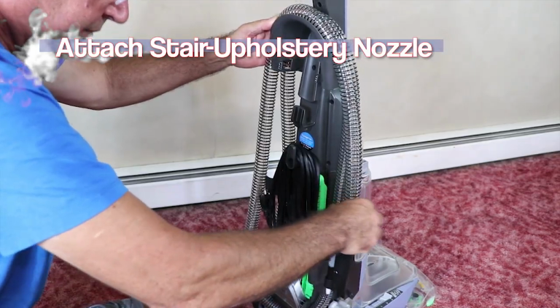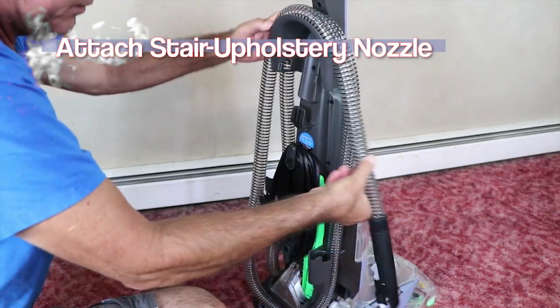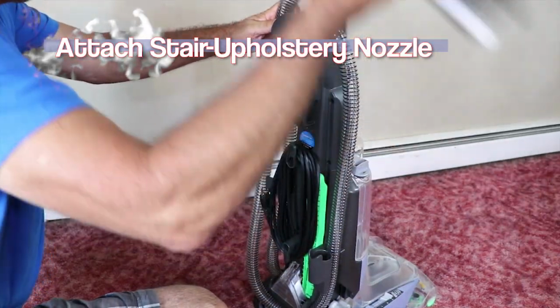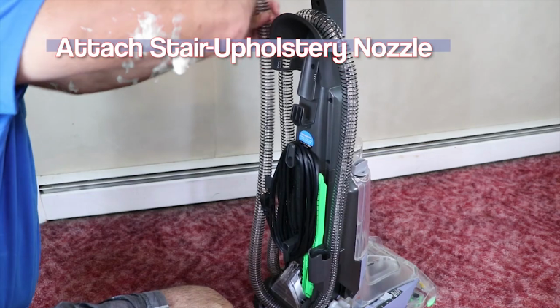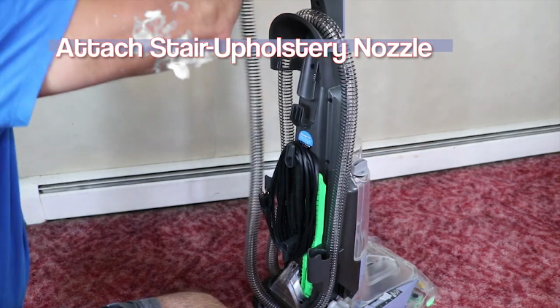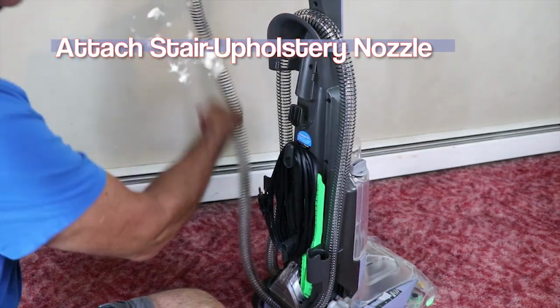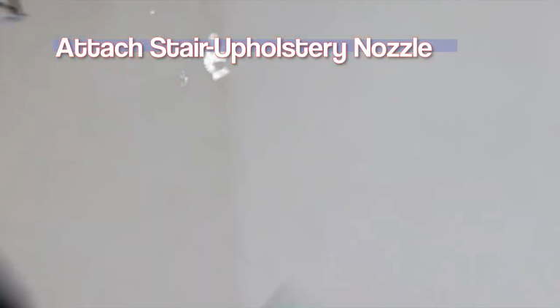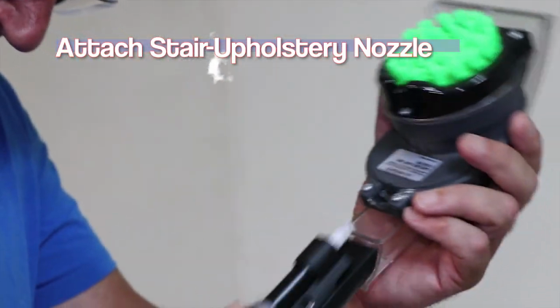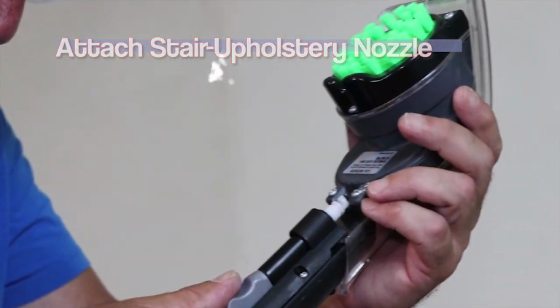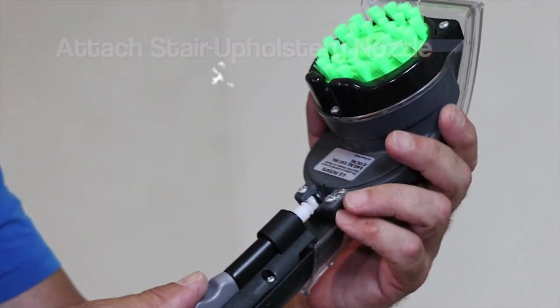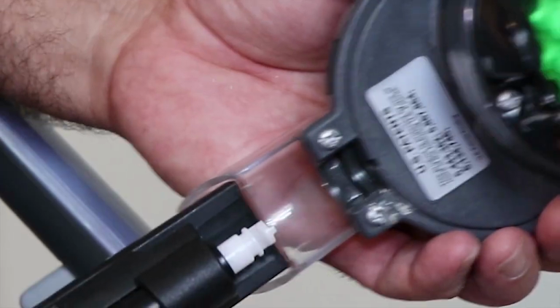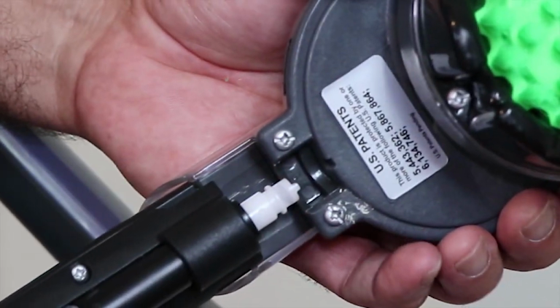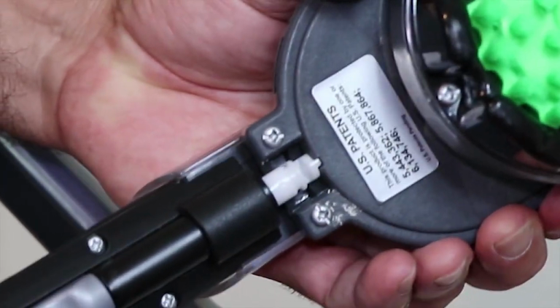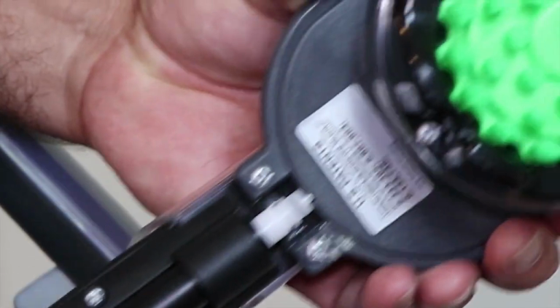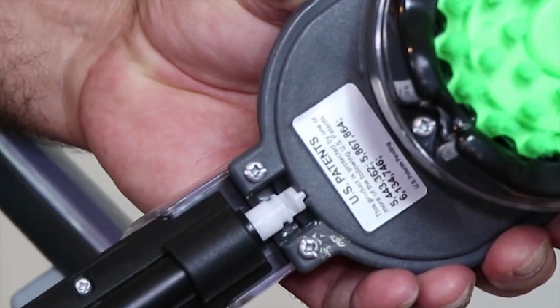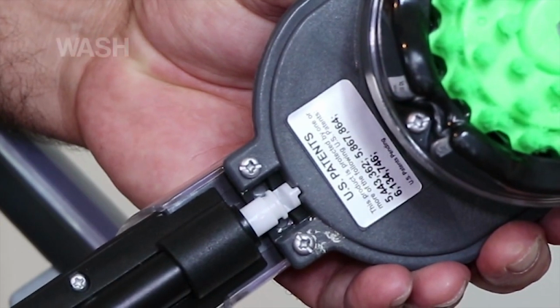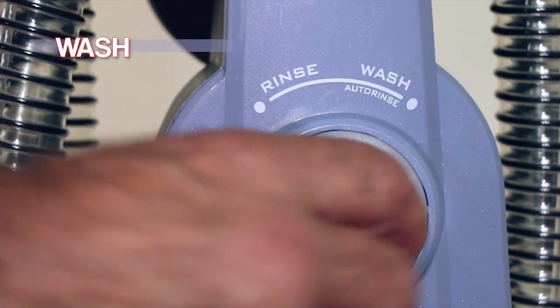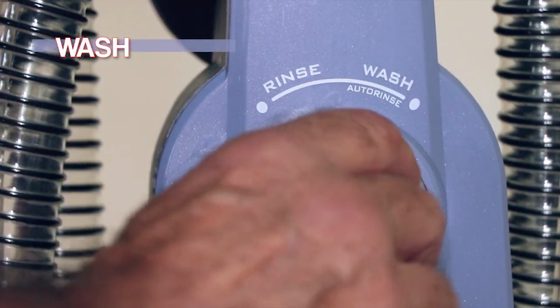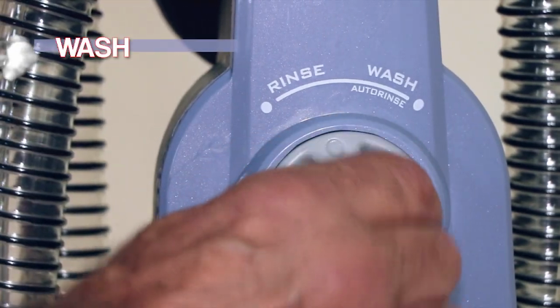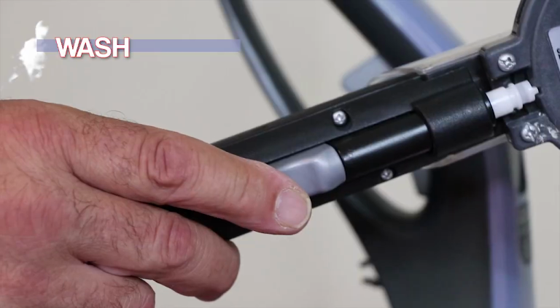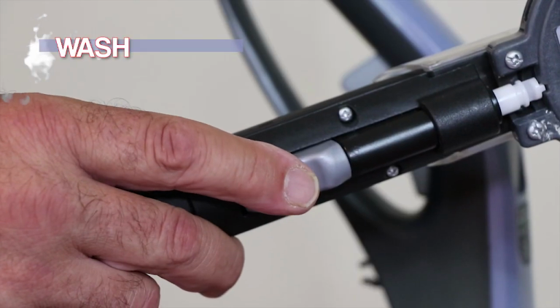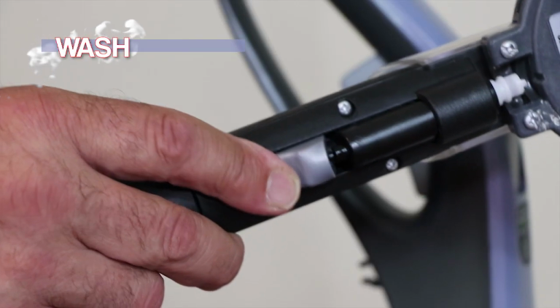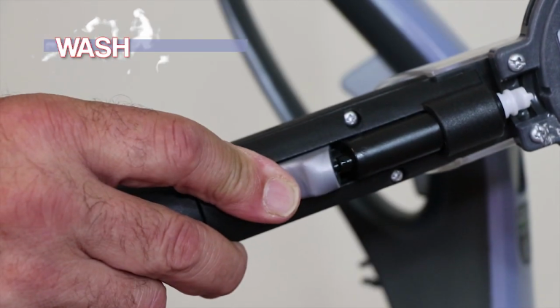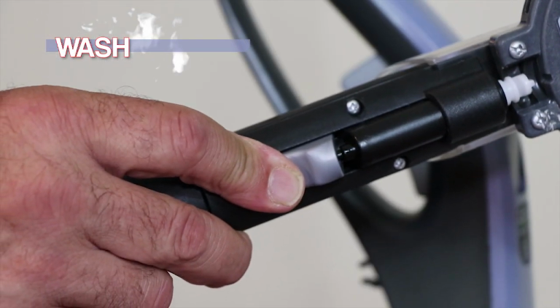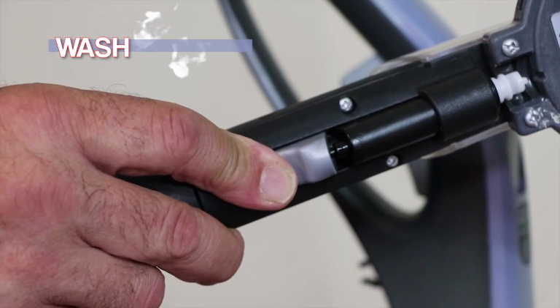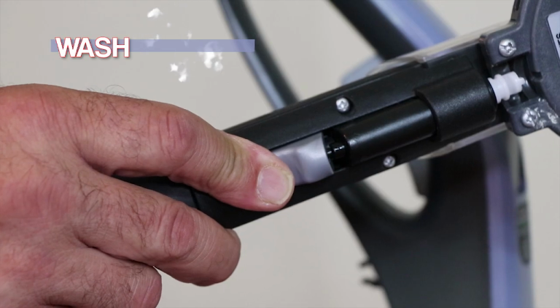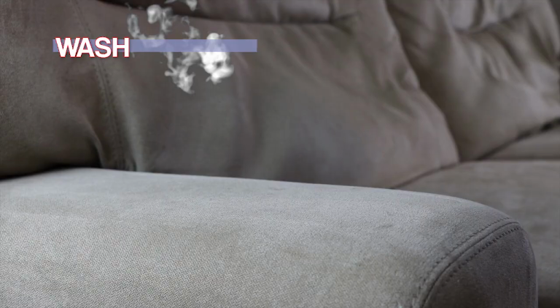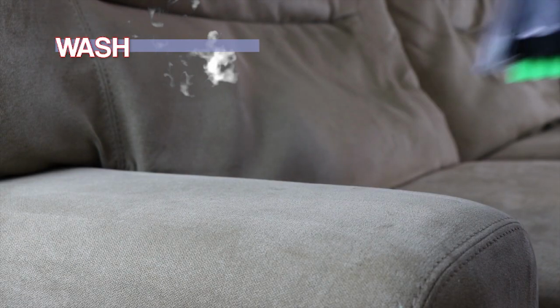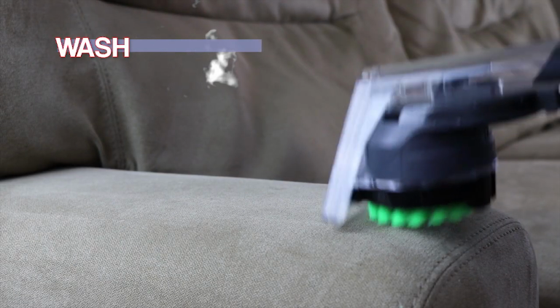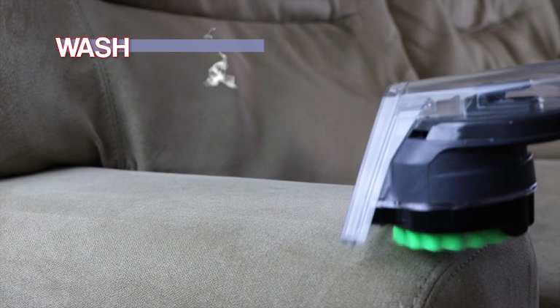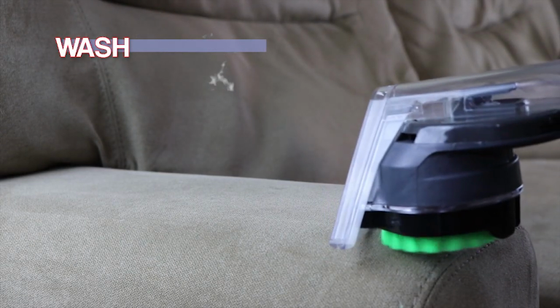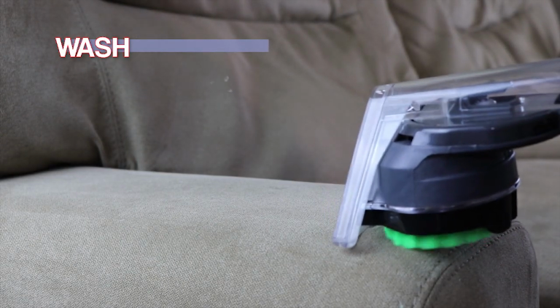To clean stairs and upholstery, place the cleaner in an upright position, remove the end of the hose, and attach the stair and upholstery nozzle. Set the rinse/wash dial to wash and squeeze the trigger until it starts to spray slightly.